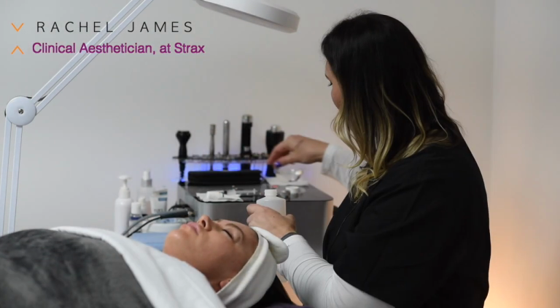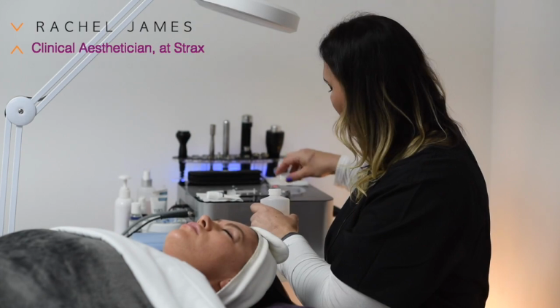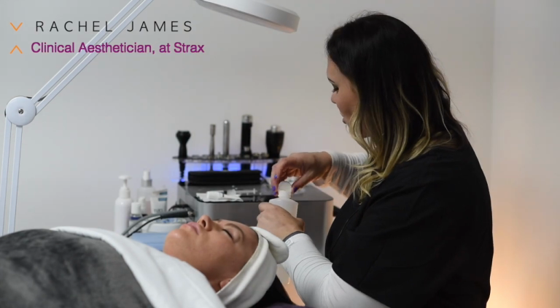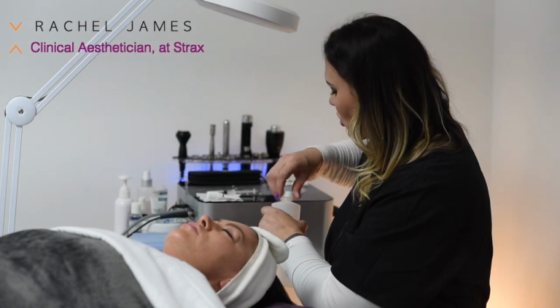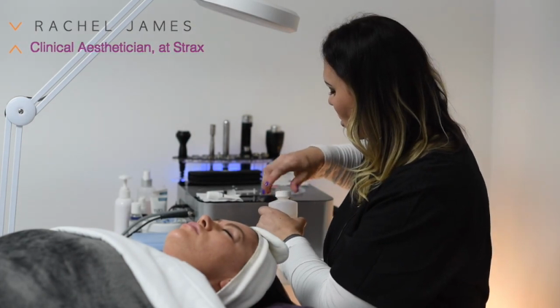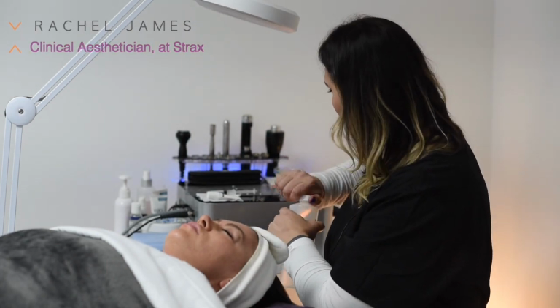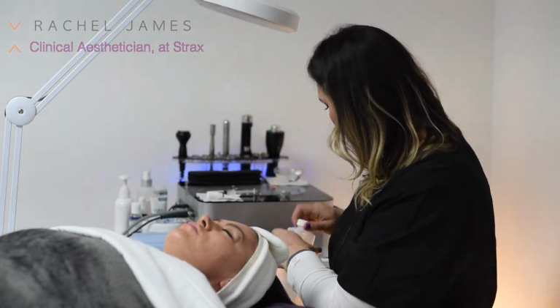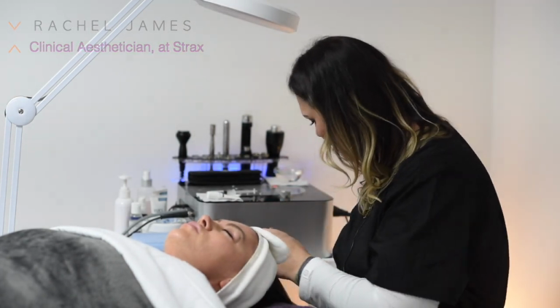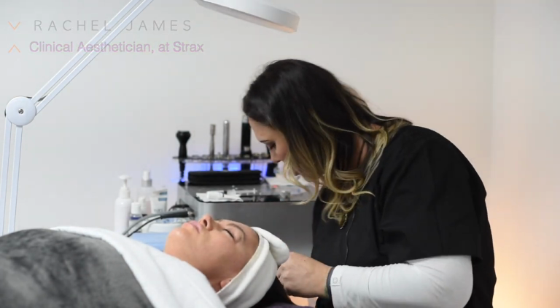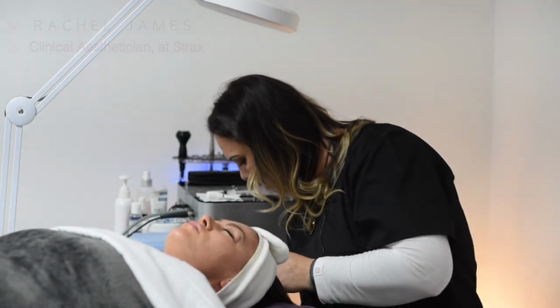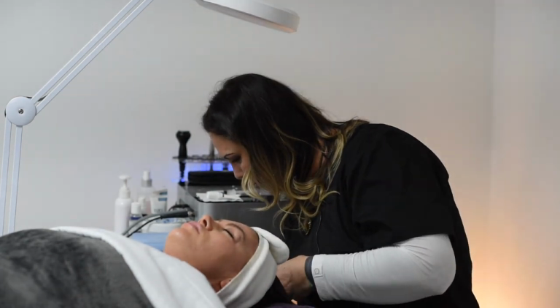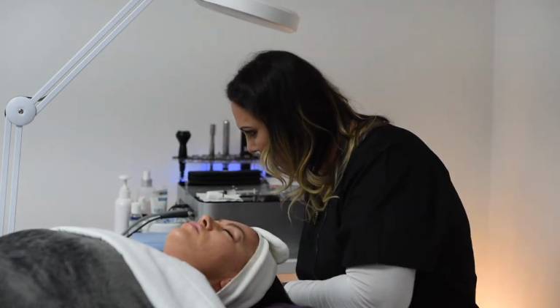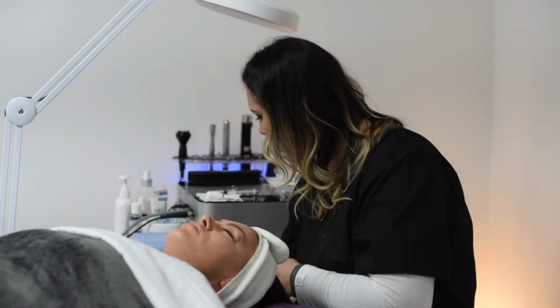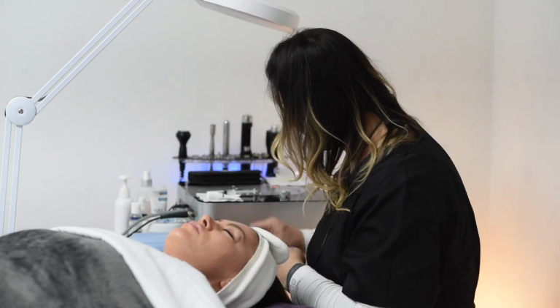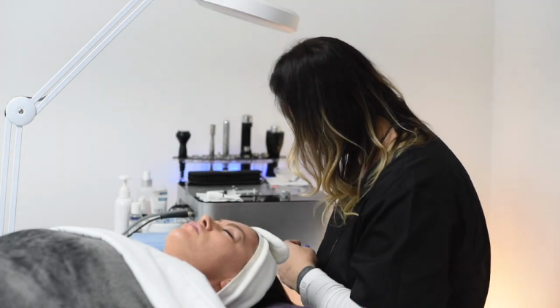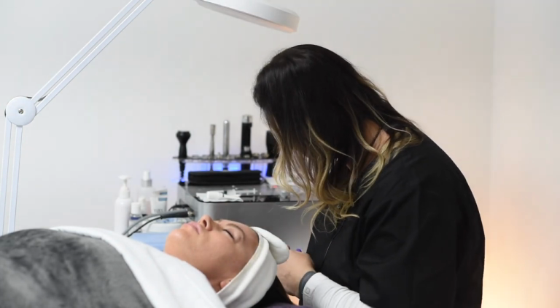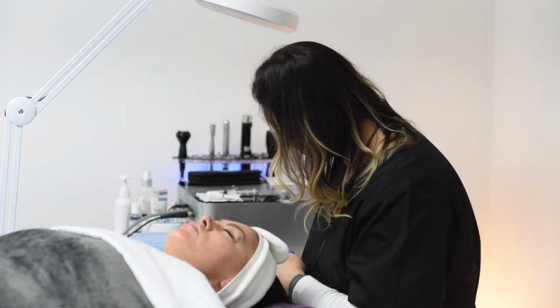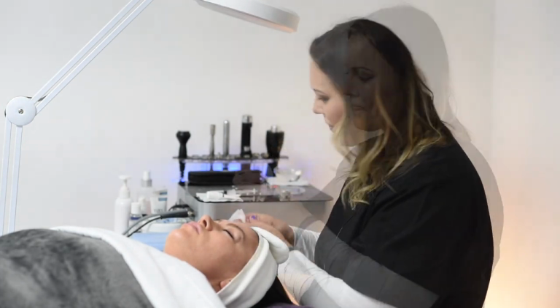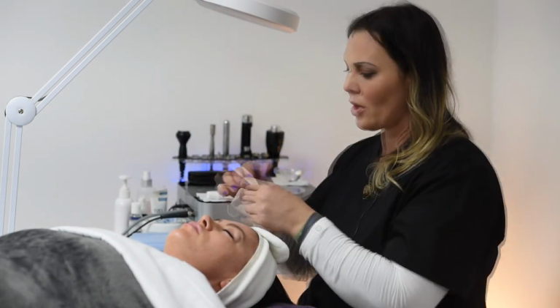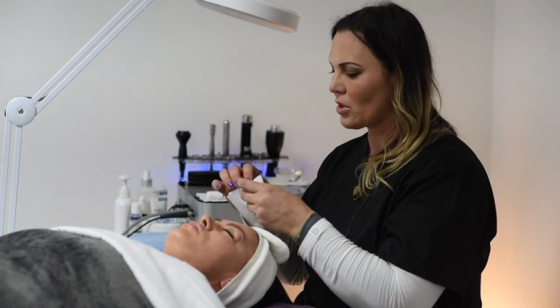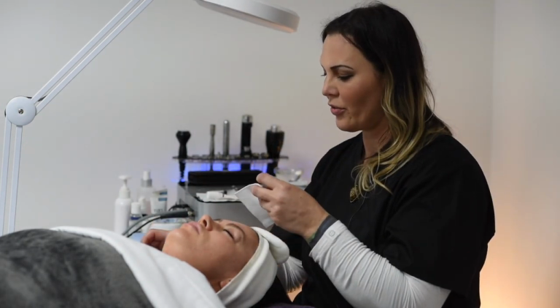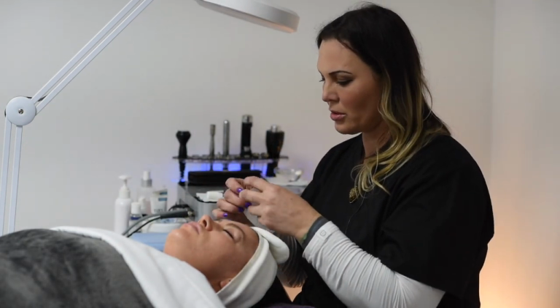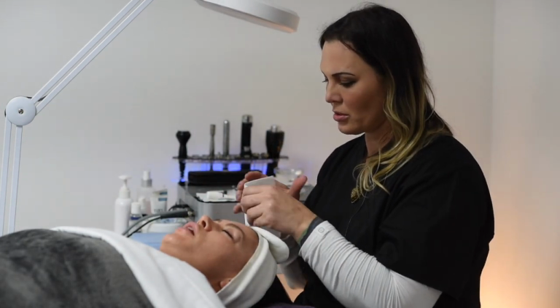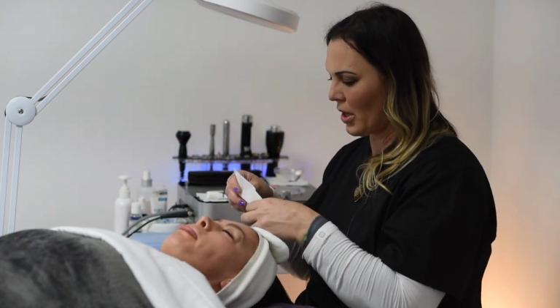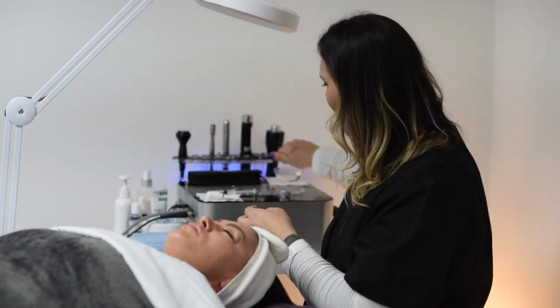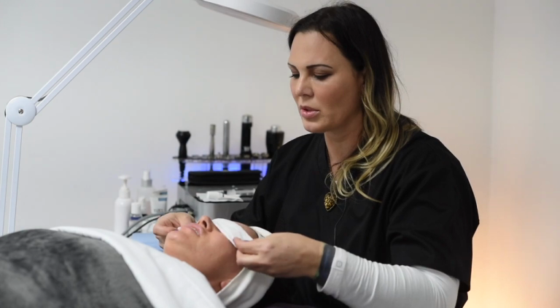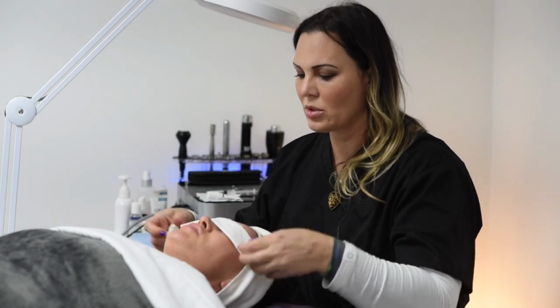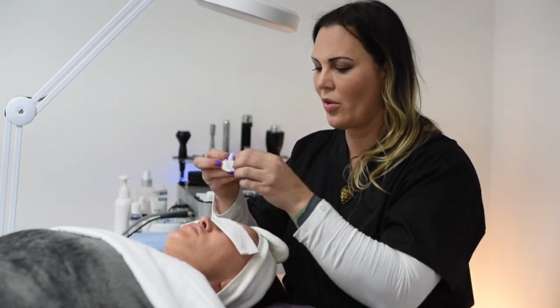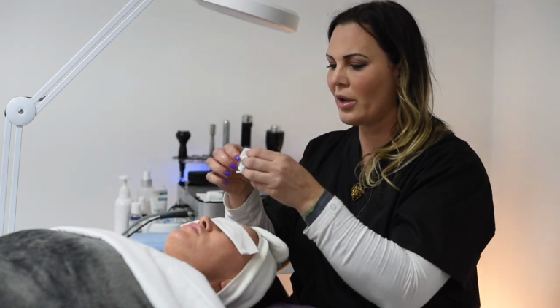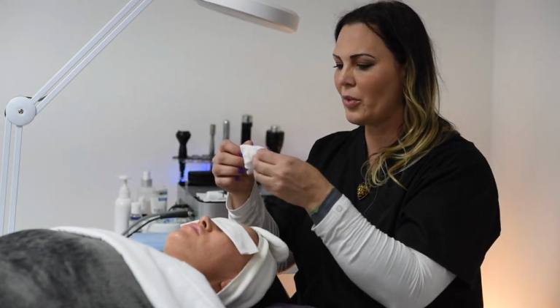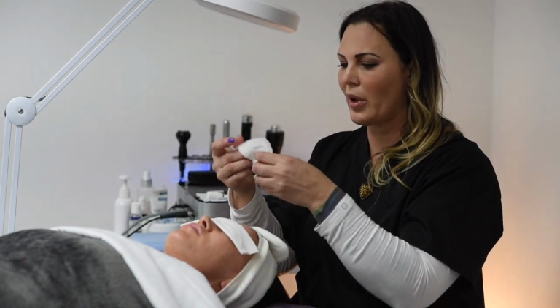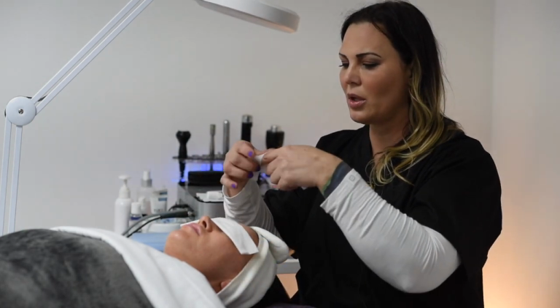Before I do the last infusion, I'm just going to look at your skin under the bright light. I'm going to put a moist cloth over your eyes and just go over your eyes for a minute so I can look.